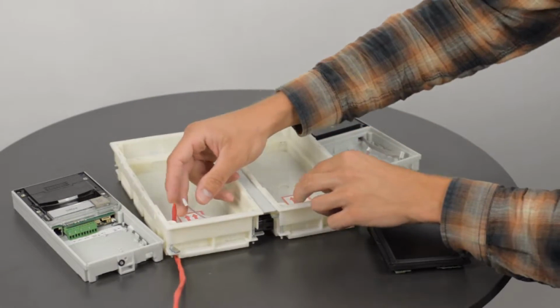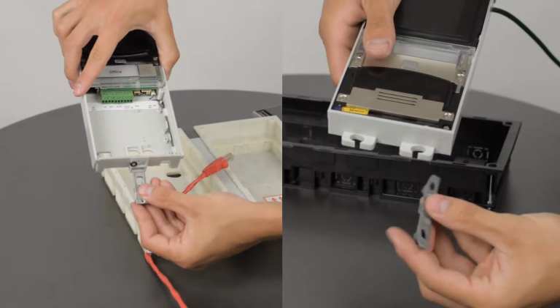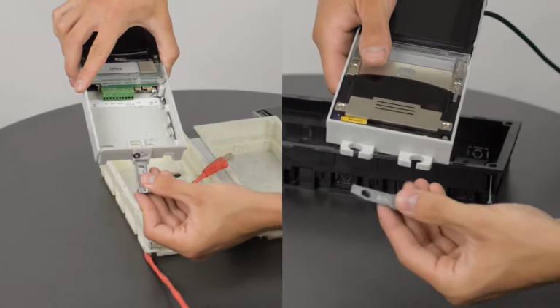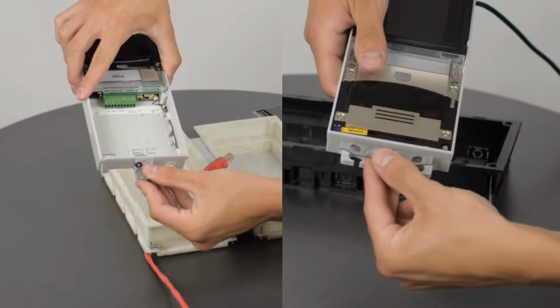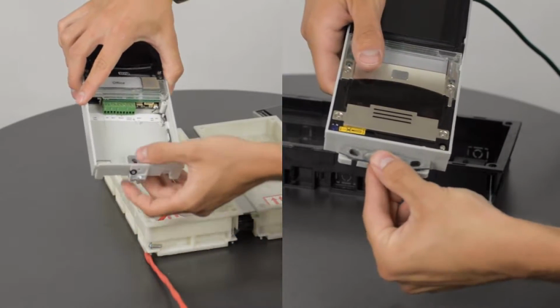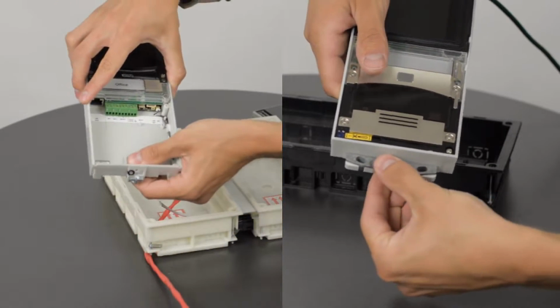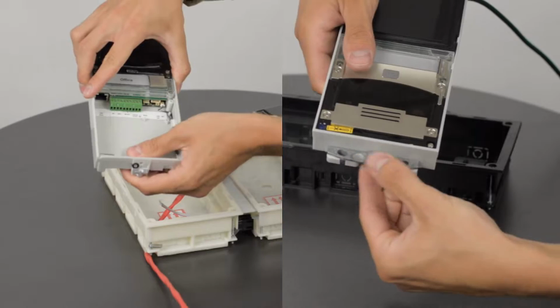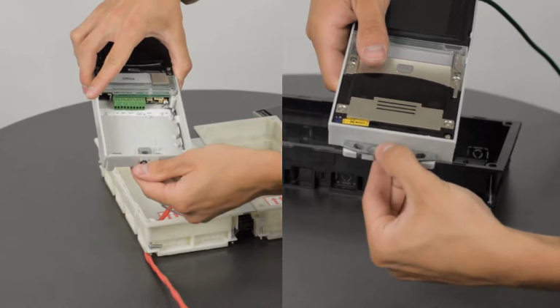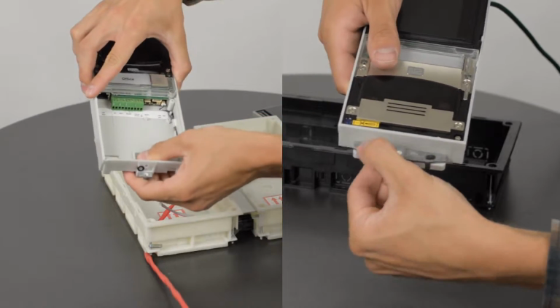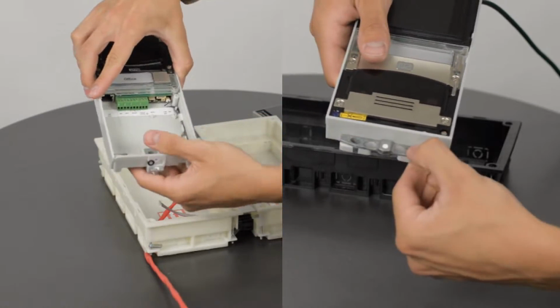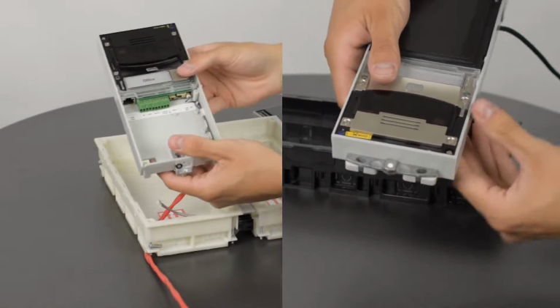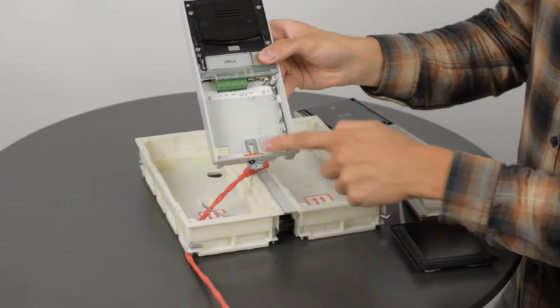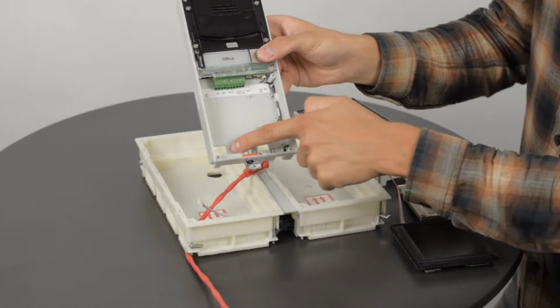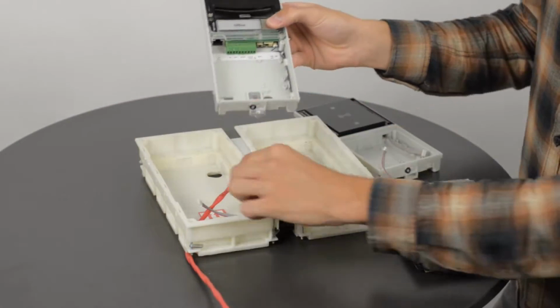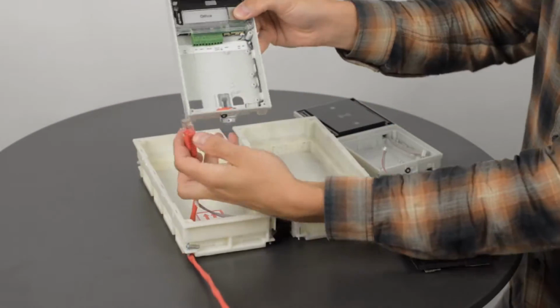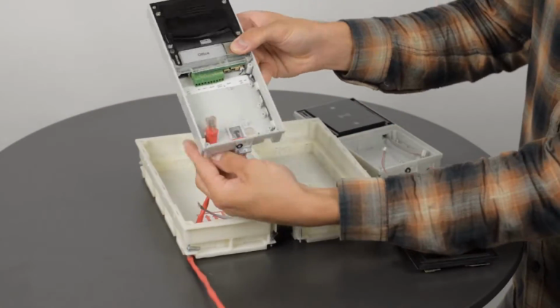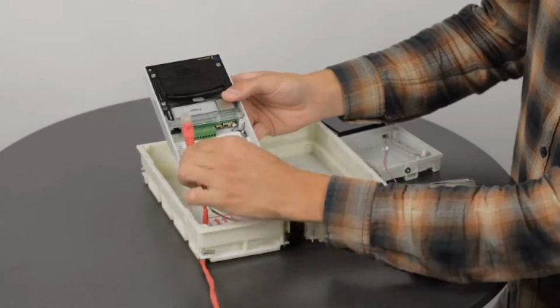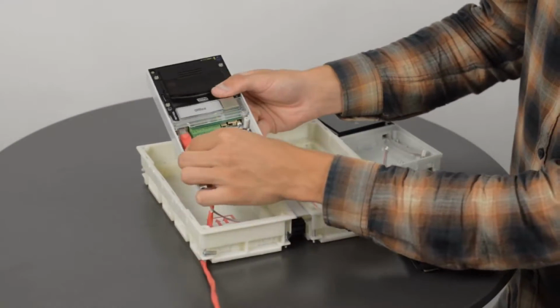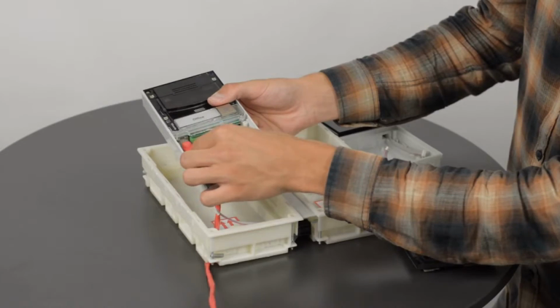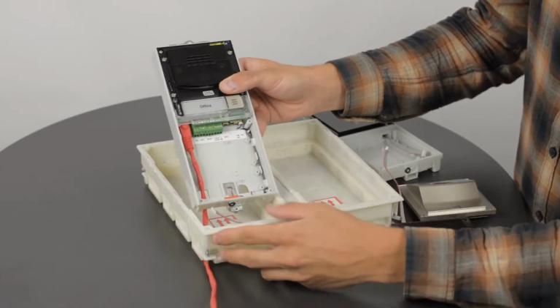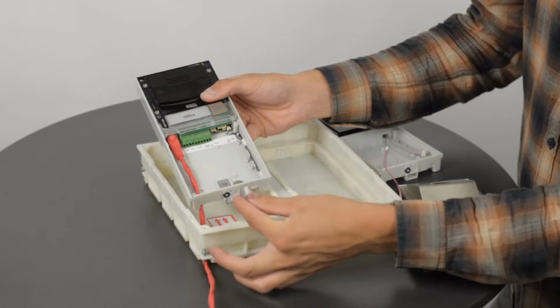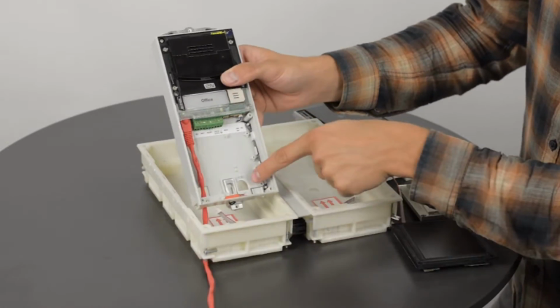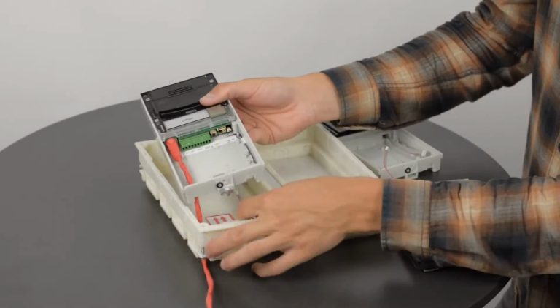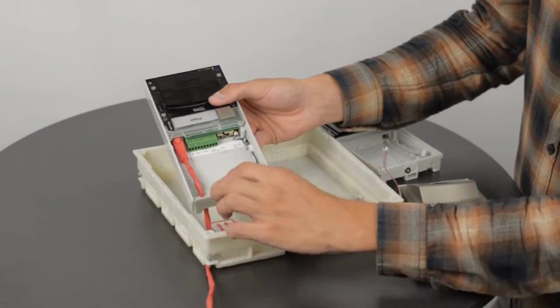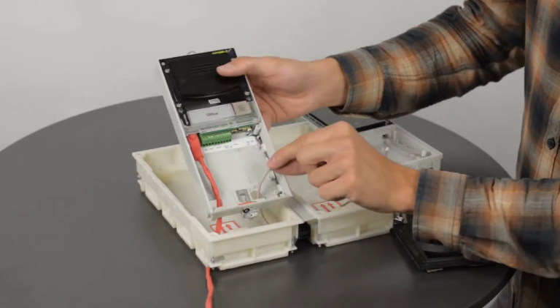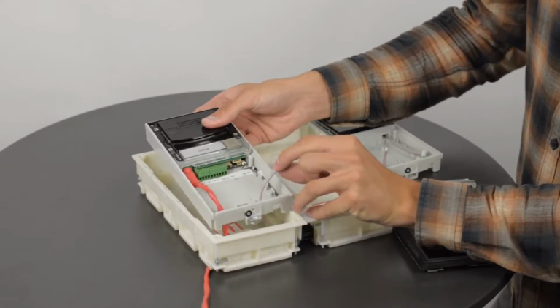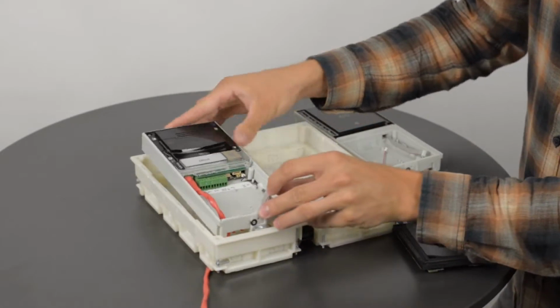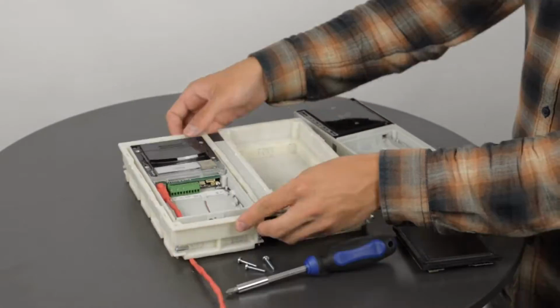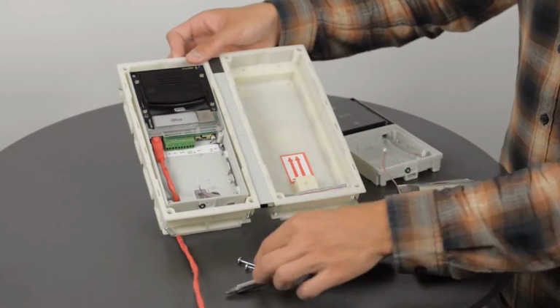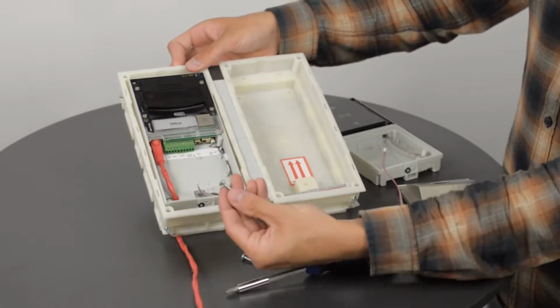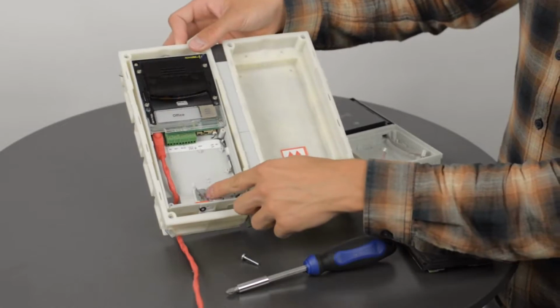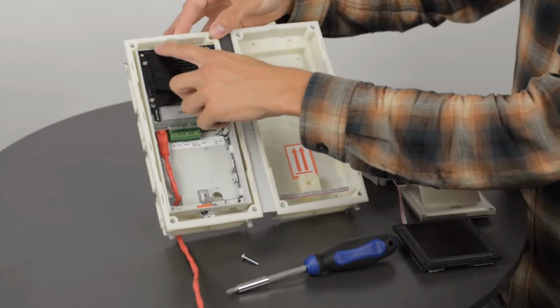Don't forget to mount the fixtures to both frames. Plug in the UTP cable. Now you can tighten the fixtures.